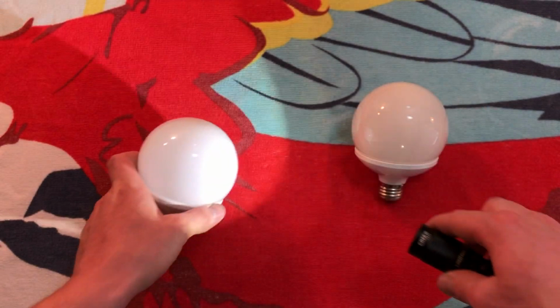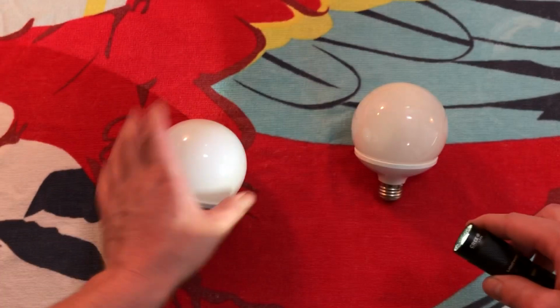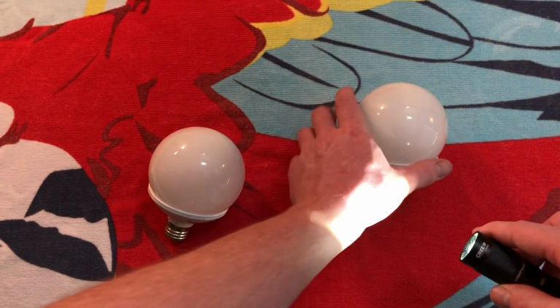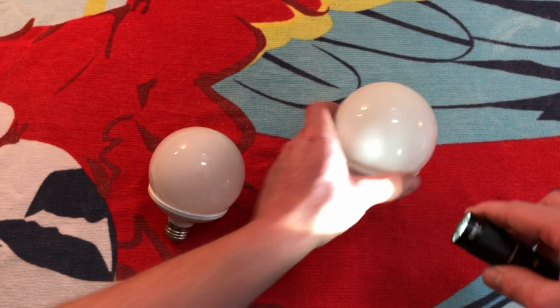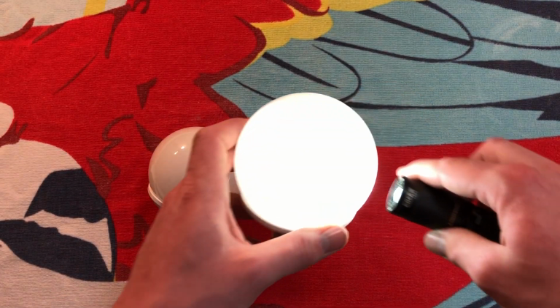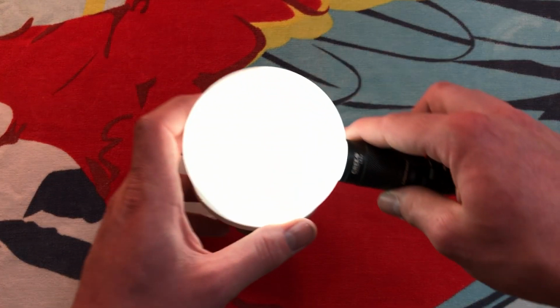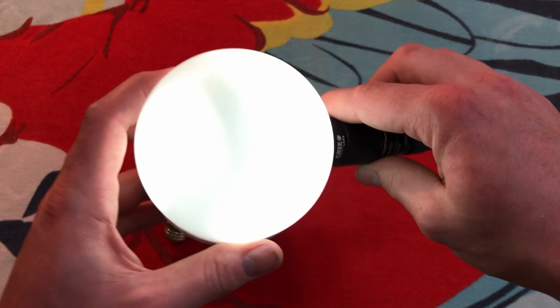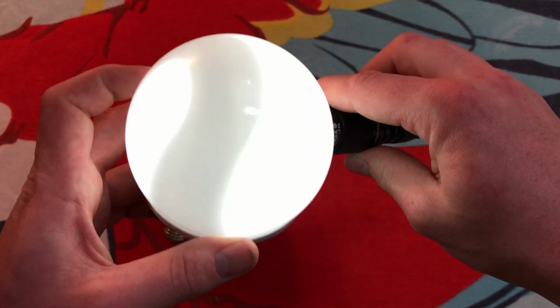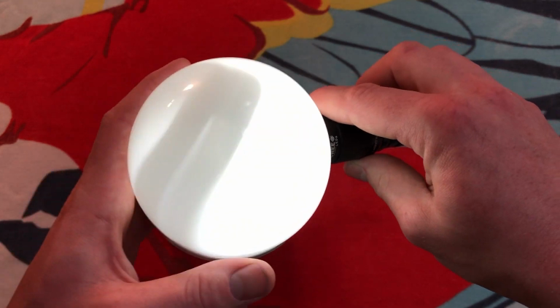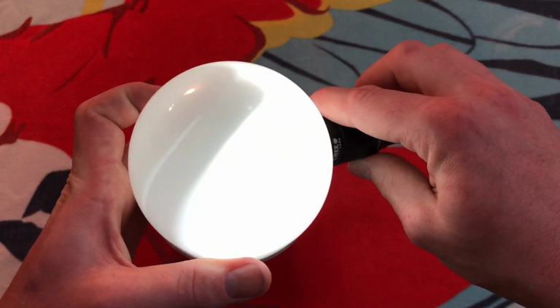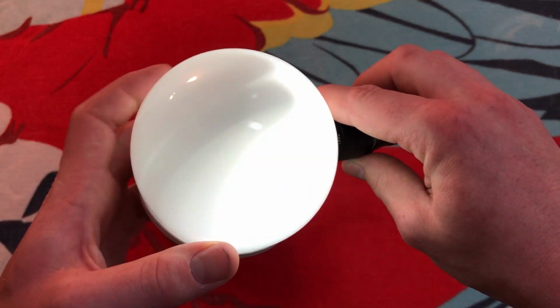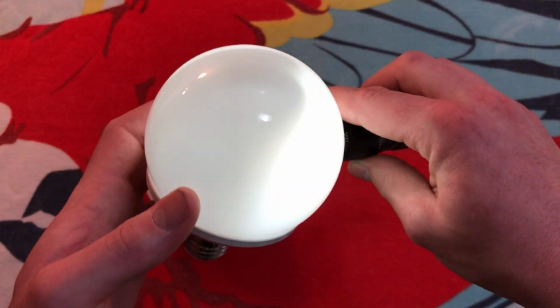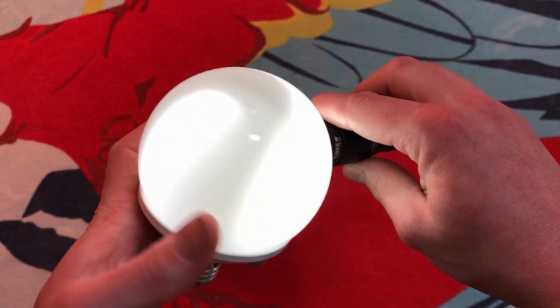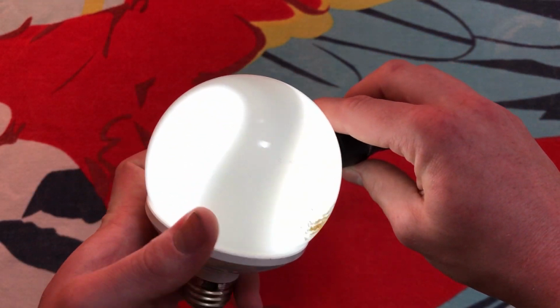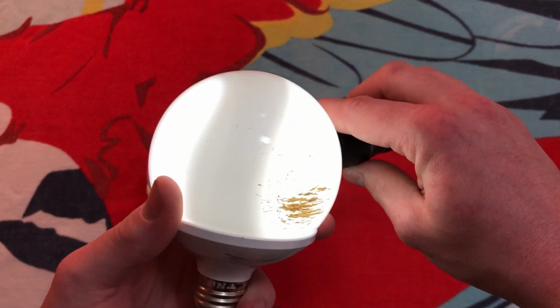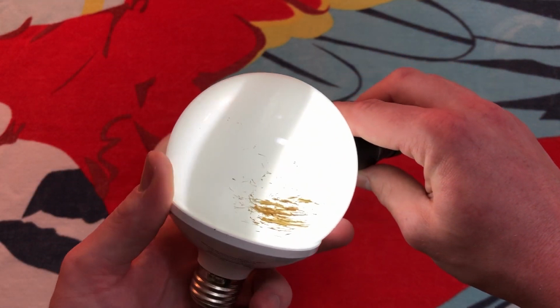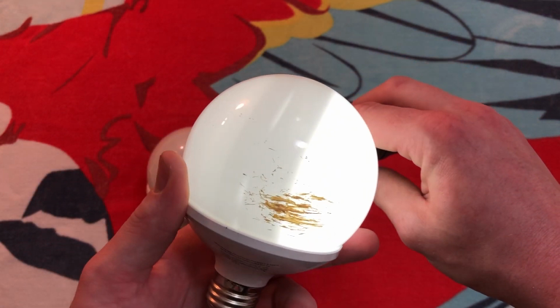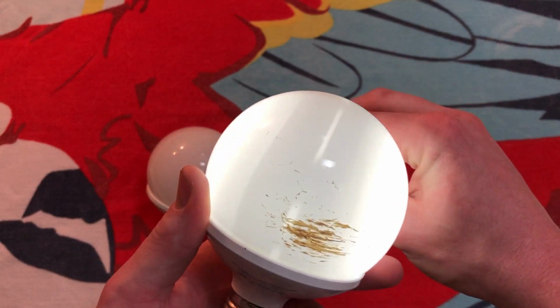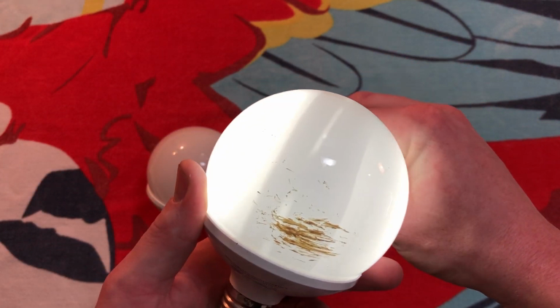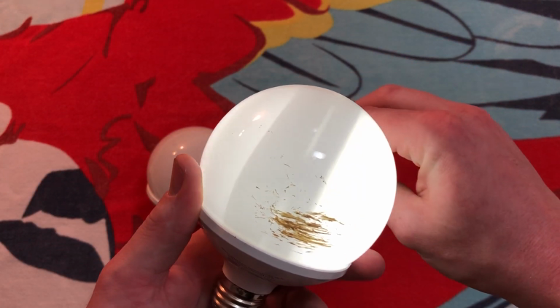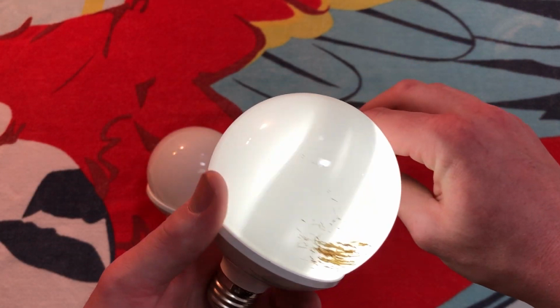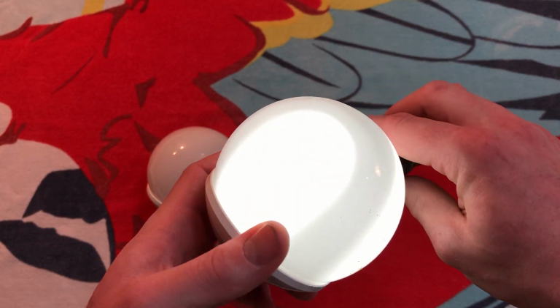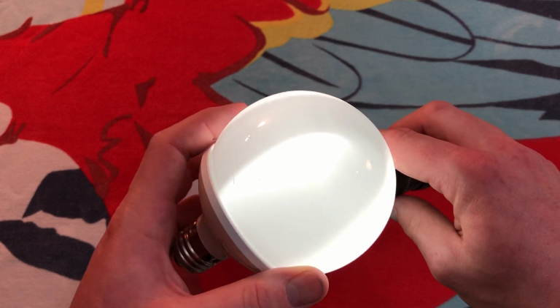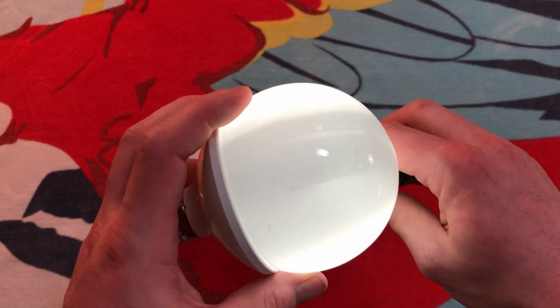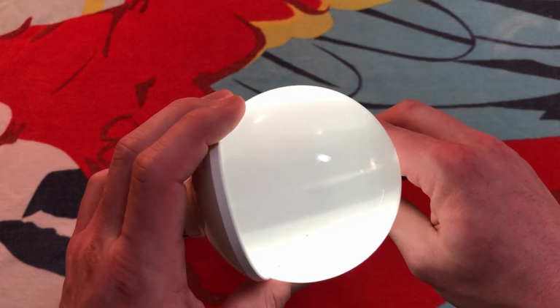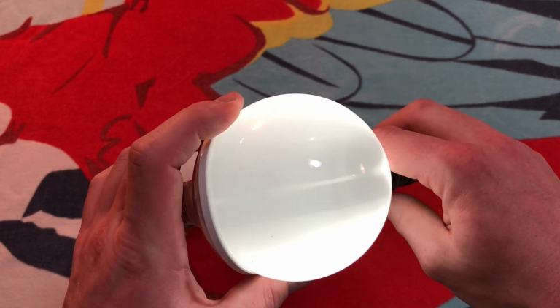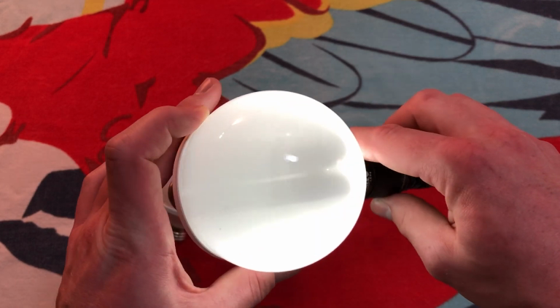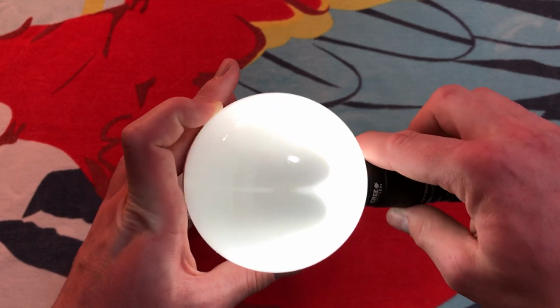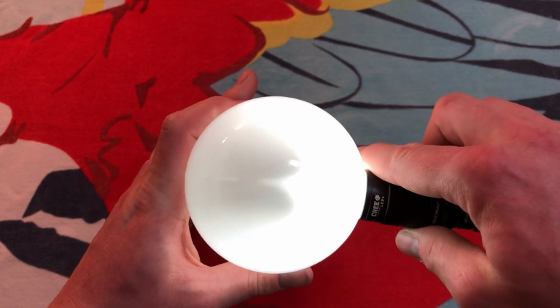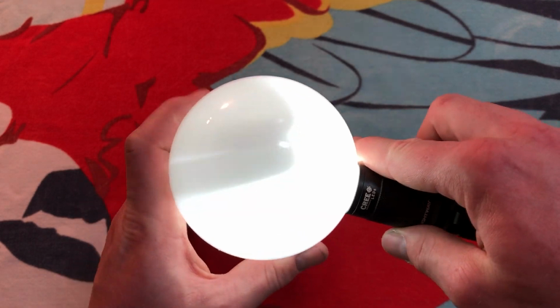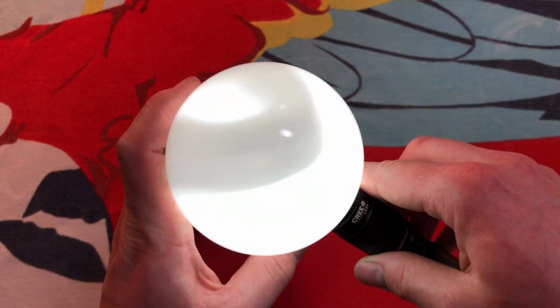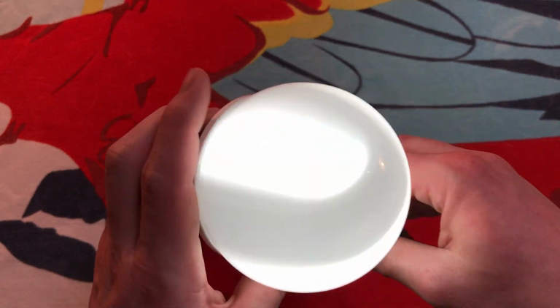The other one is the exact same thing — very nice design. I really do like that they used a bulb of that kind inside.